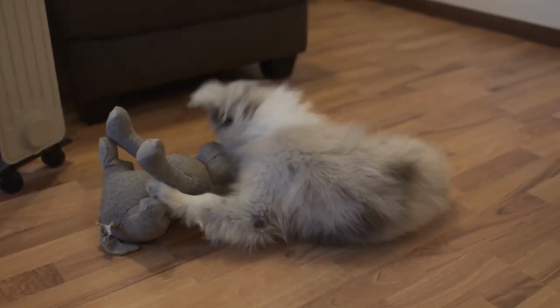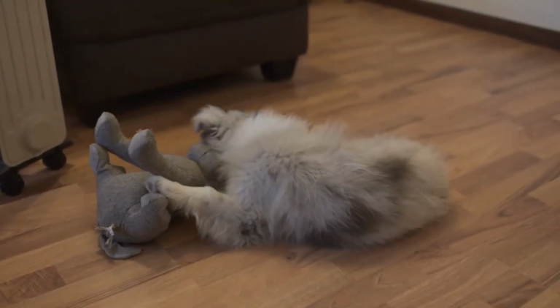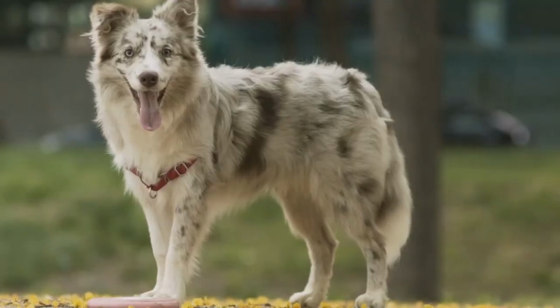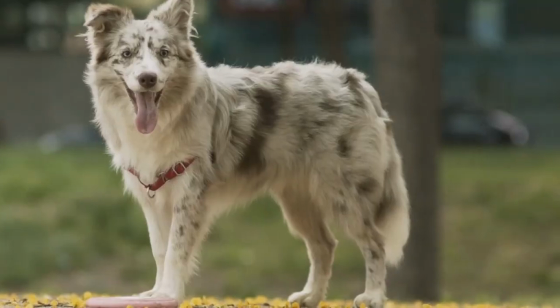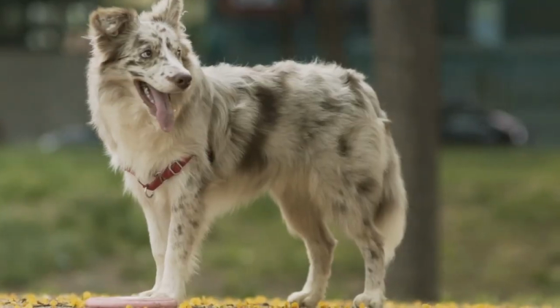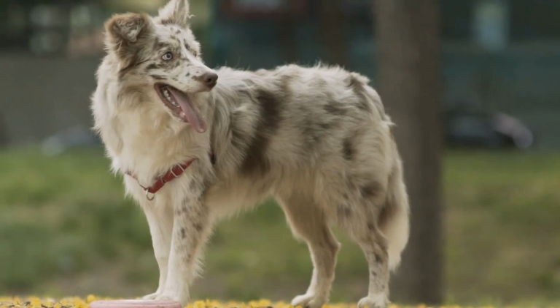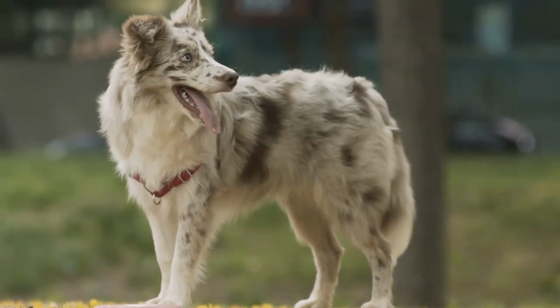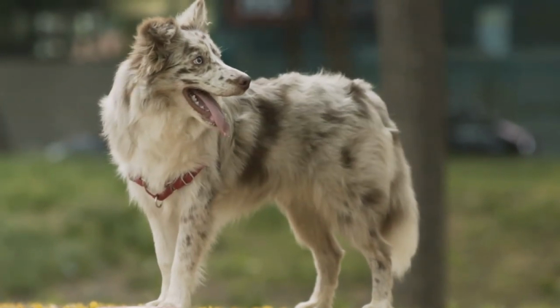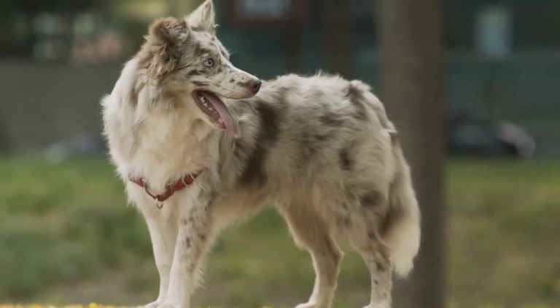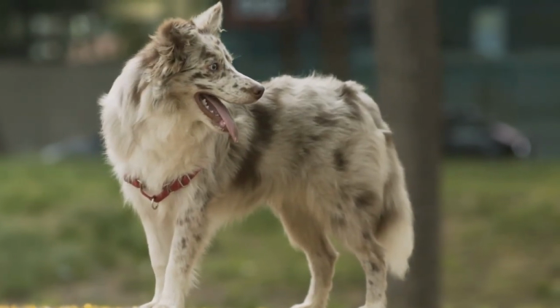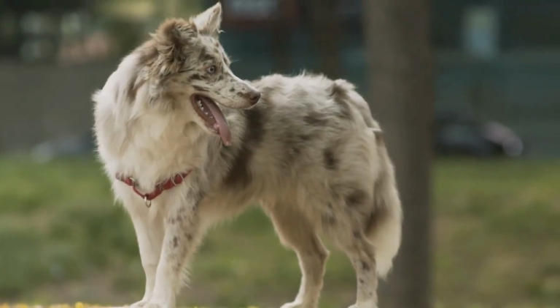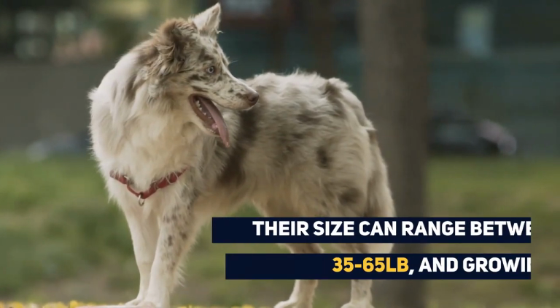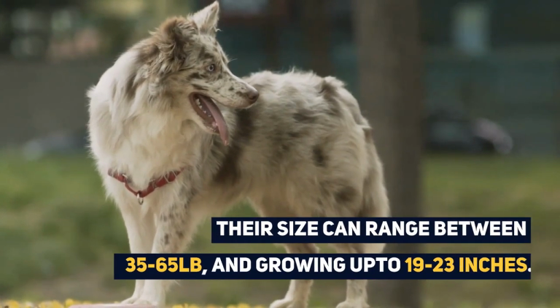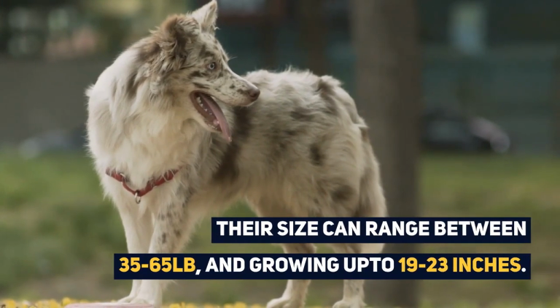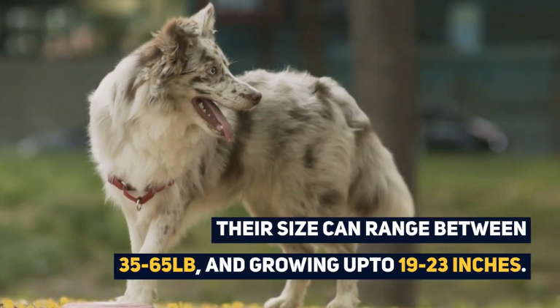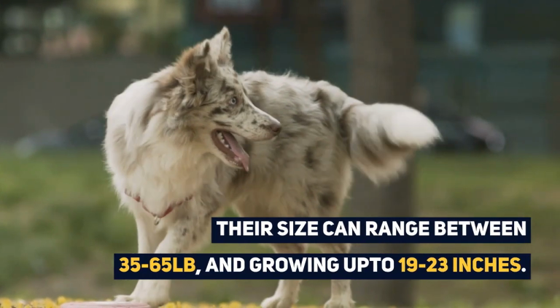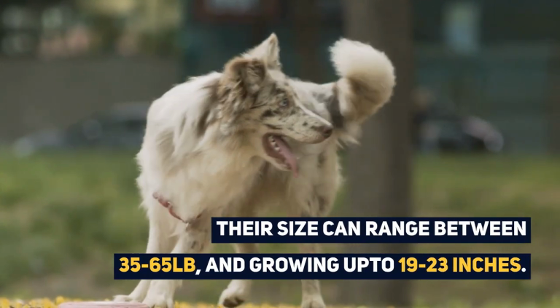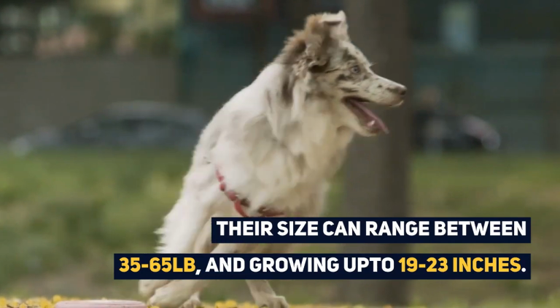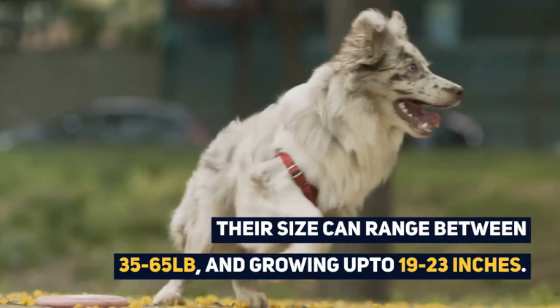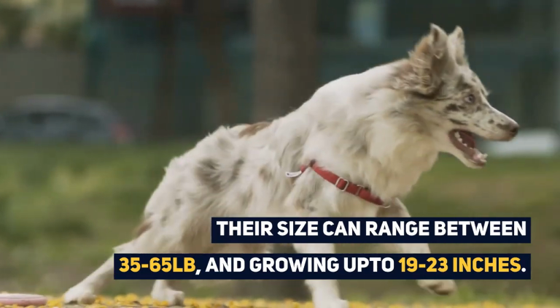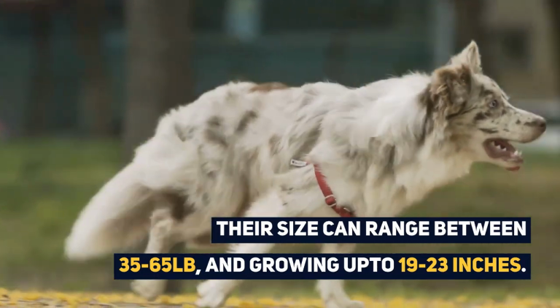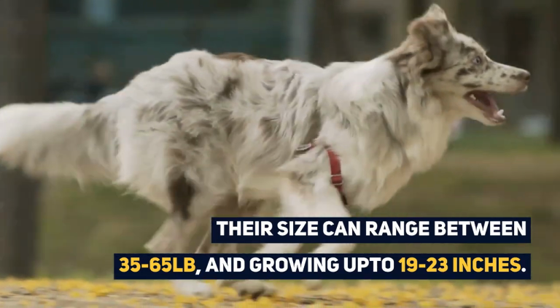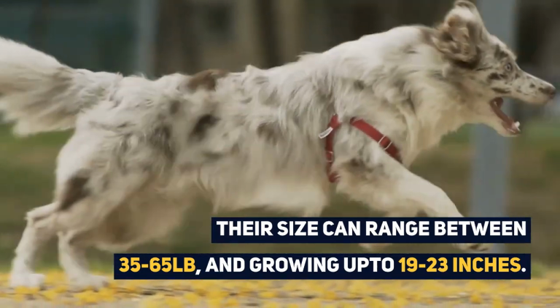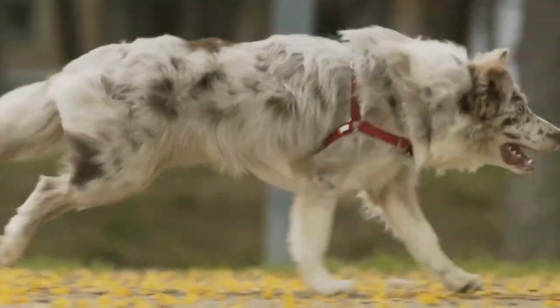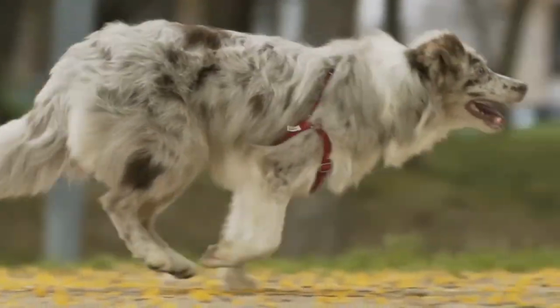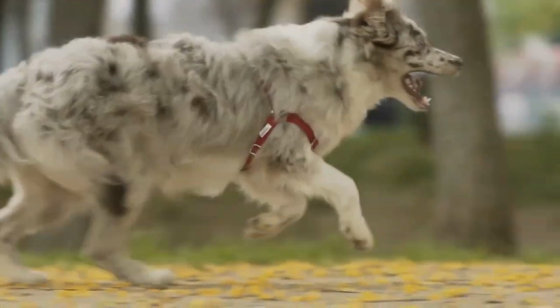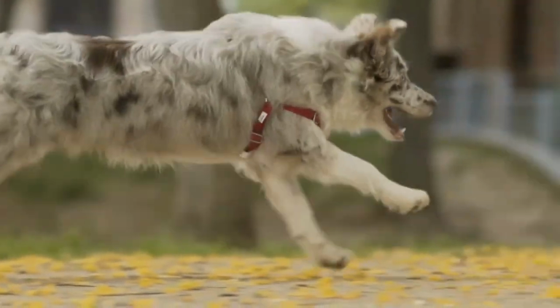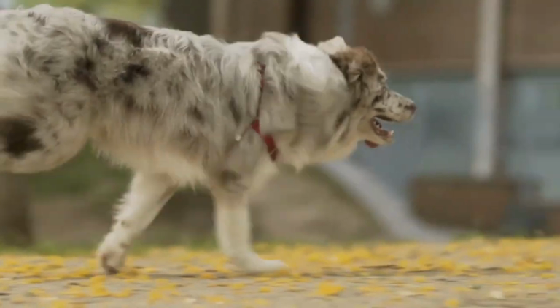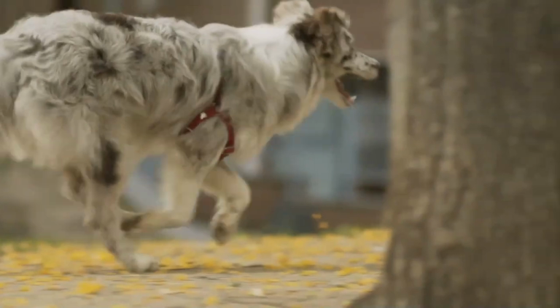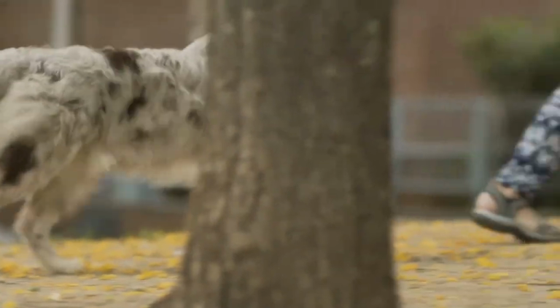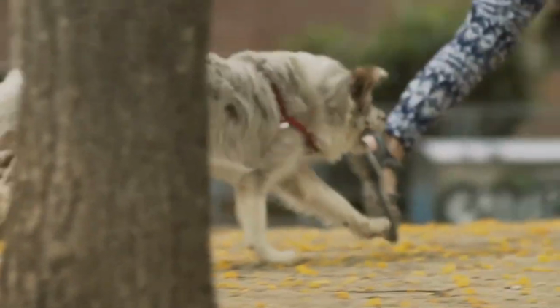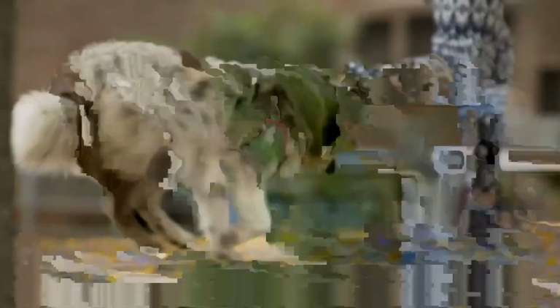Generally, you could expect an adult Border Collie Australian Shepherd Mix size to range anywhere between 35 to 65 pounds for a male and growing up to 19 to 23 inches. They are a muscular dog due to their high energy levels.